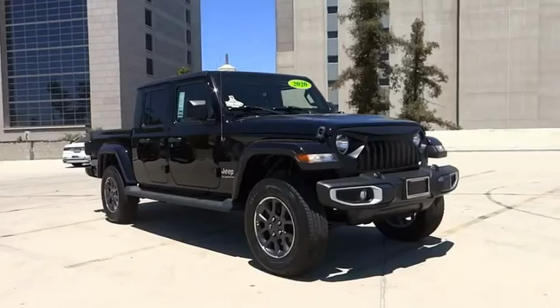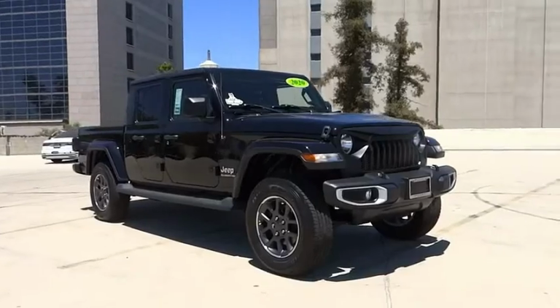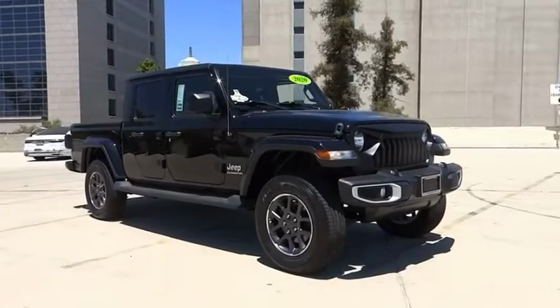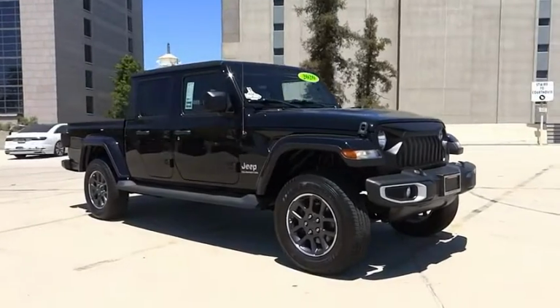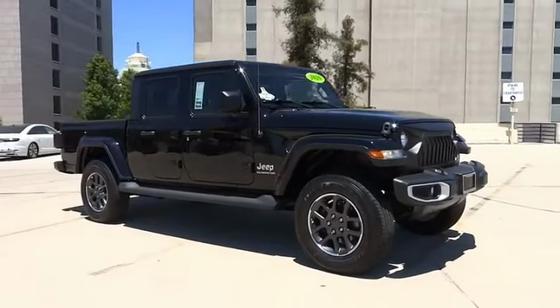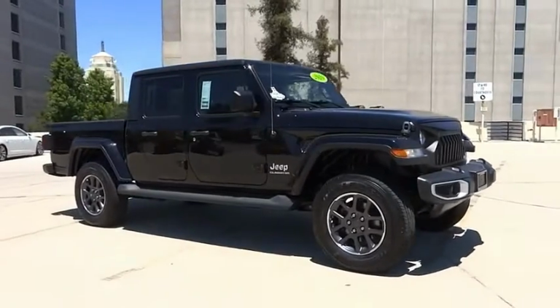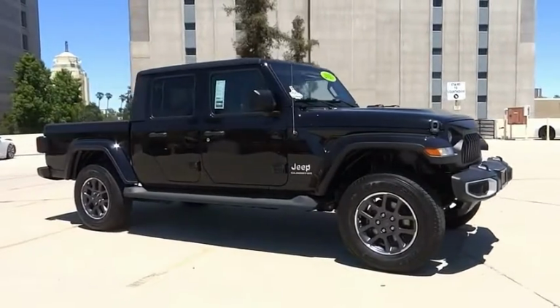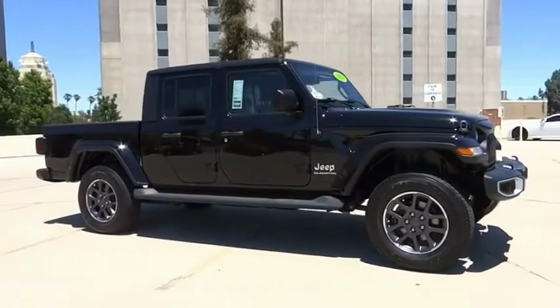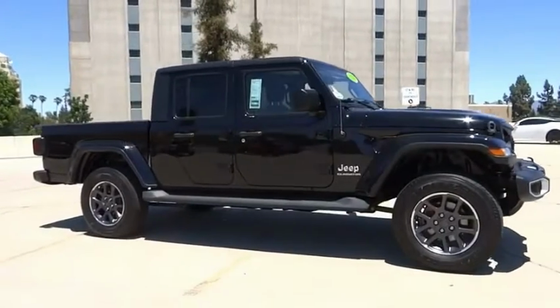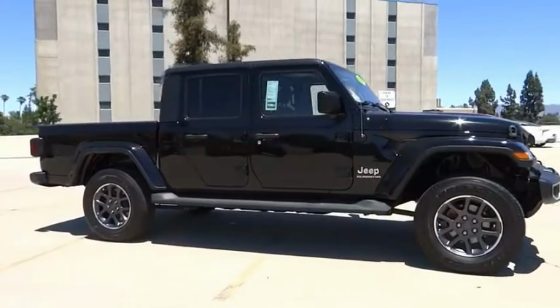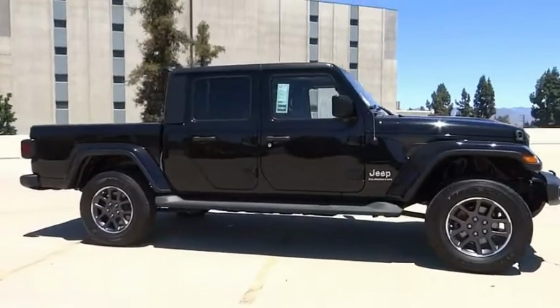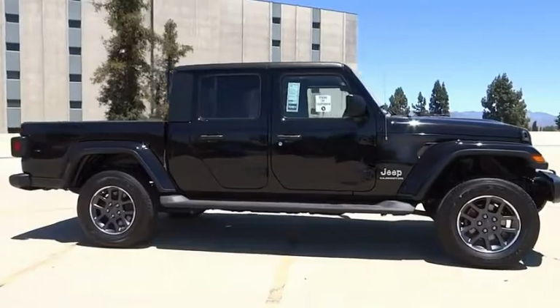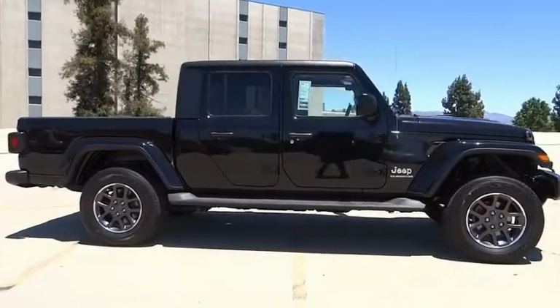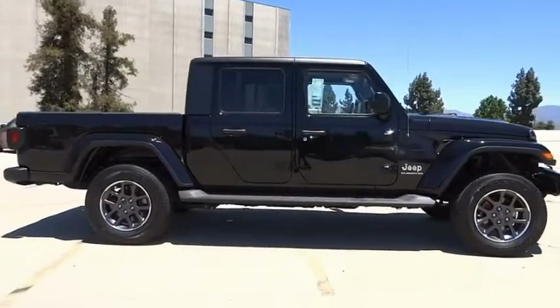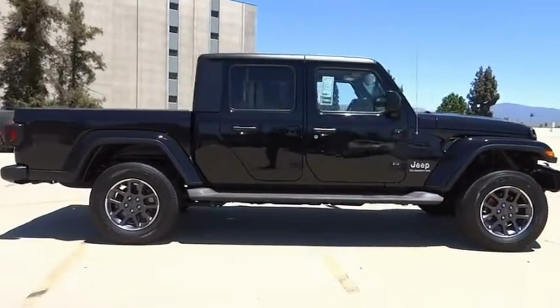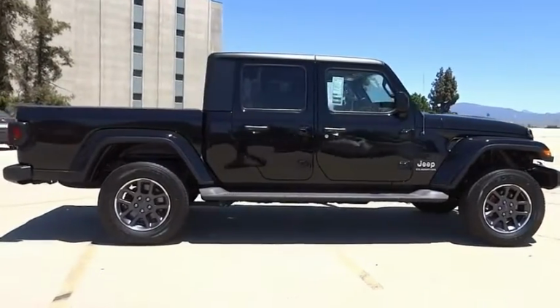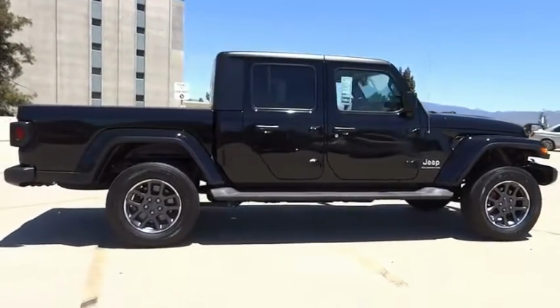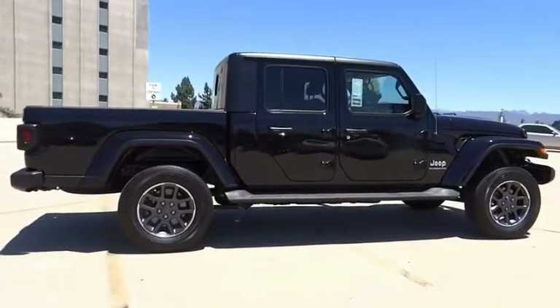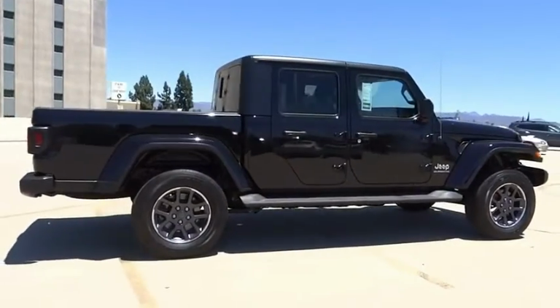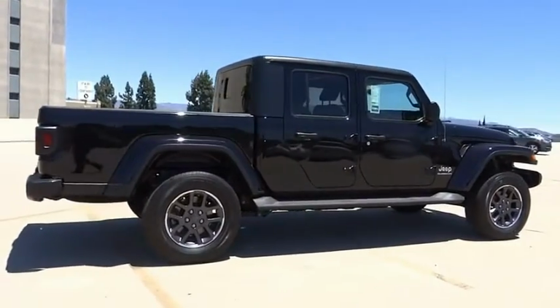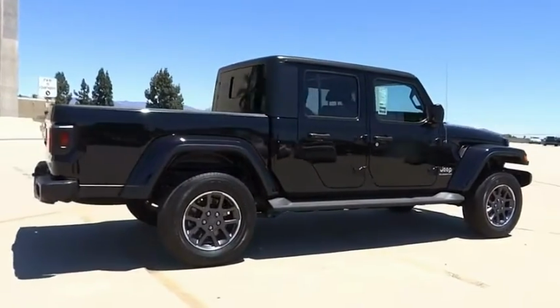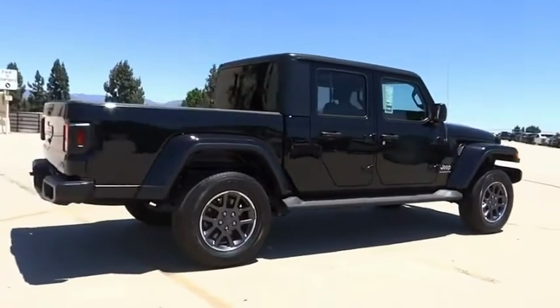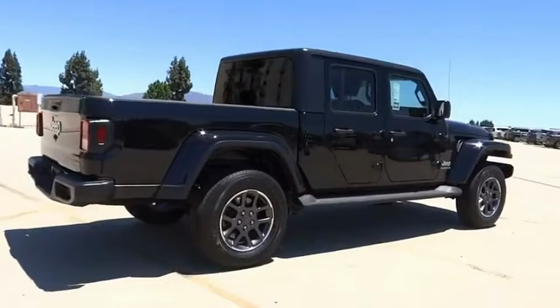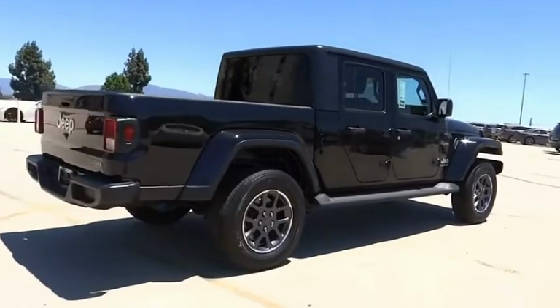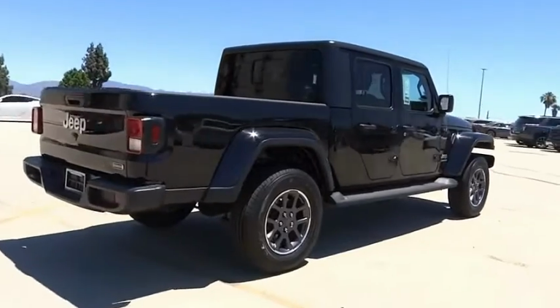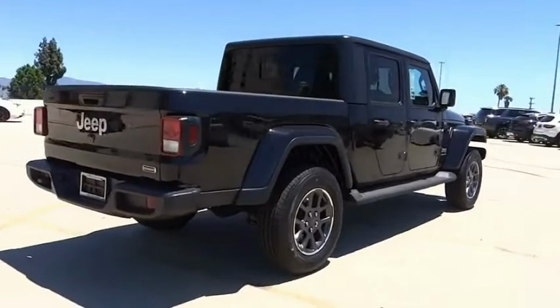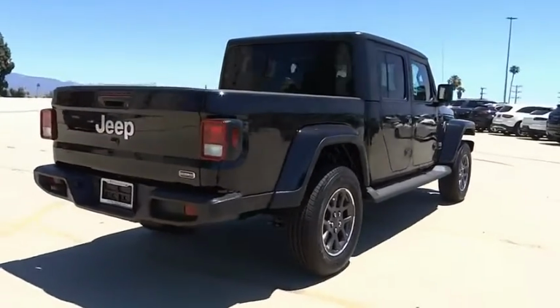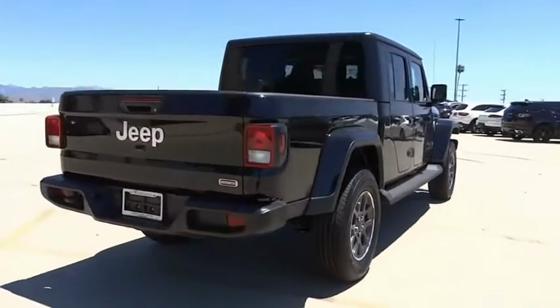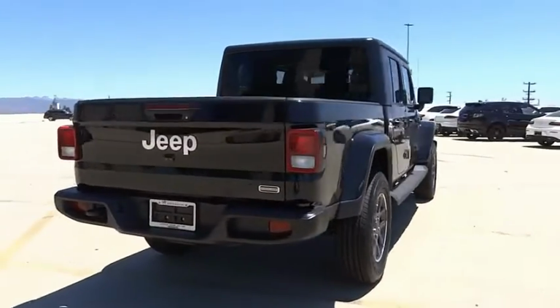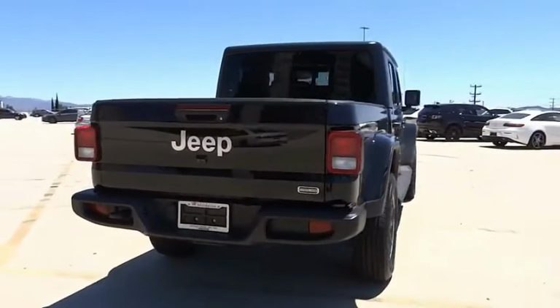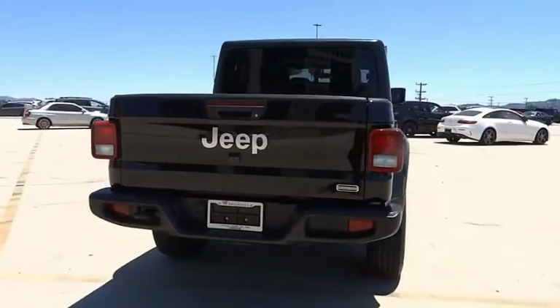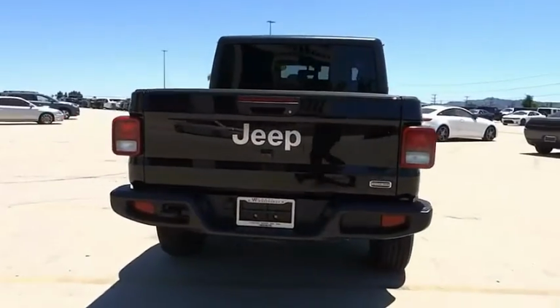Take a ride in the 2020 Gladiator. The Jeep Gladiator is just the off-road truck that Jeep fans have been waiting on. Enjoy the functionality of a truck while retaining the off-road capability. You'll fall in love with this Jeep Gladiator.